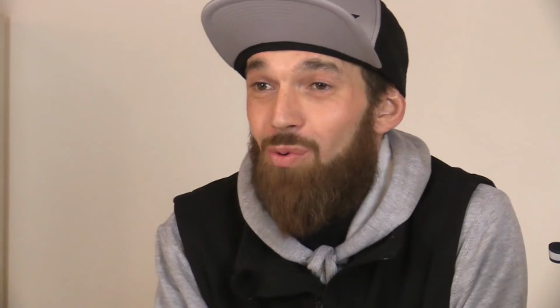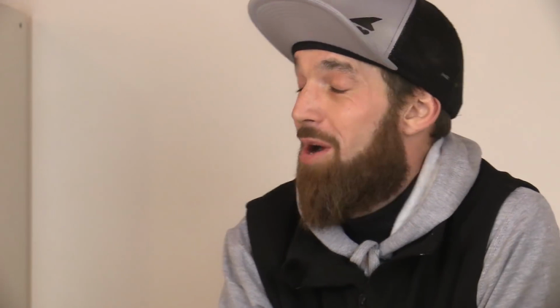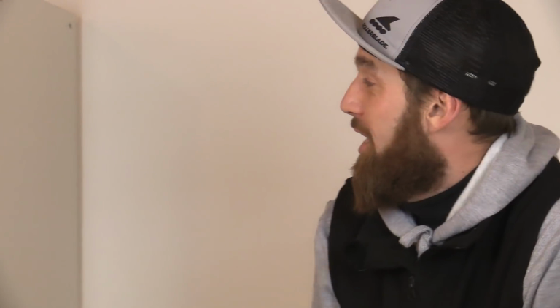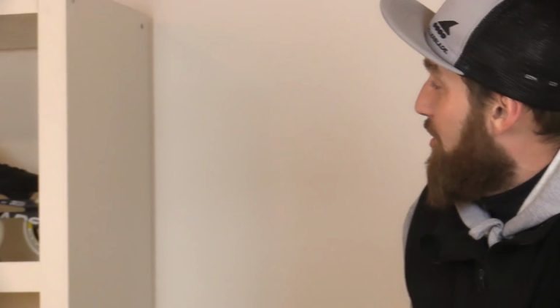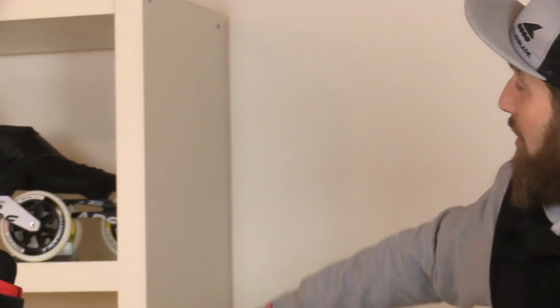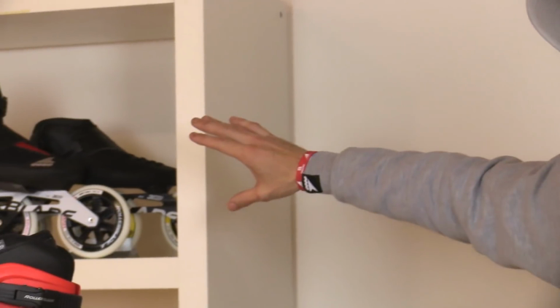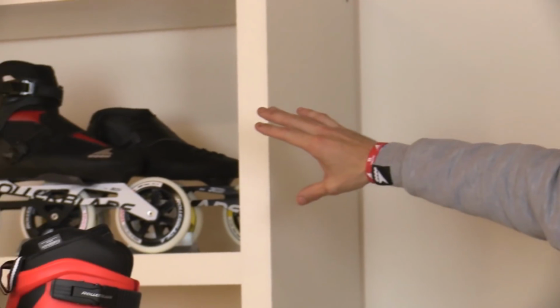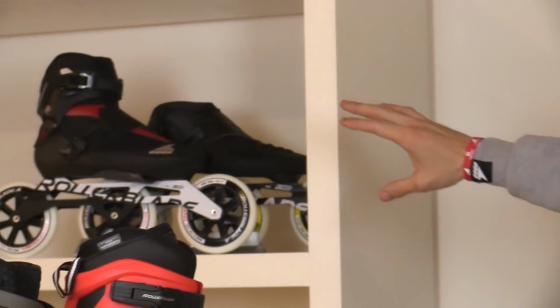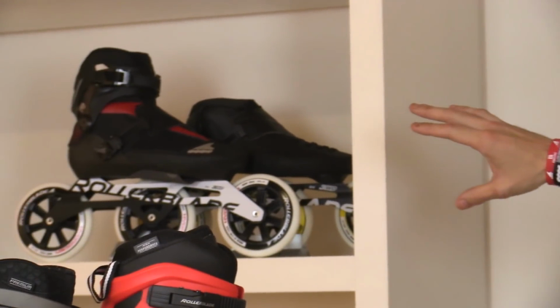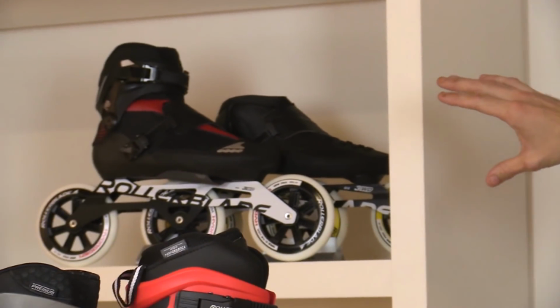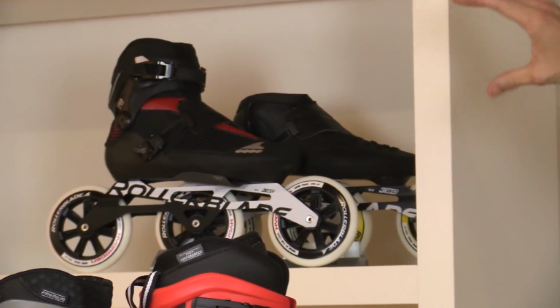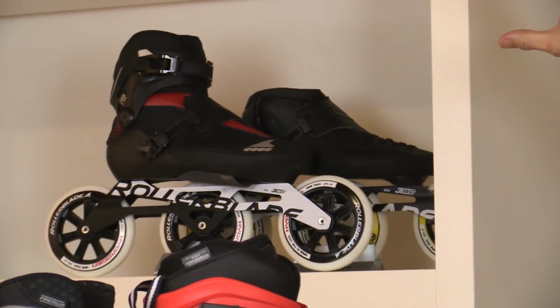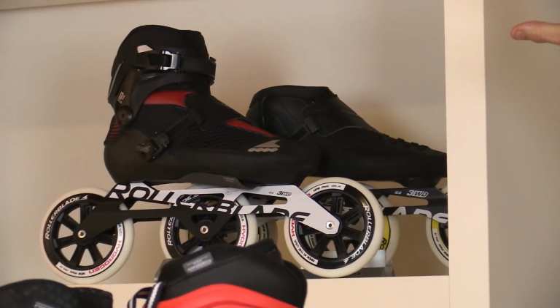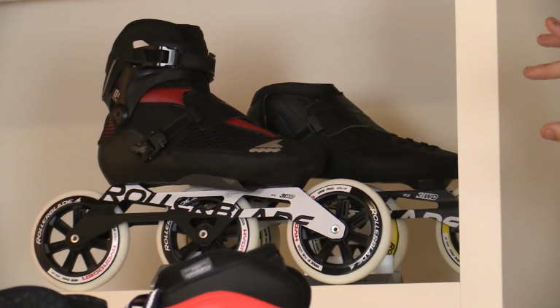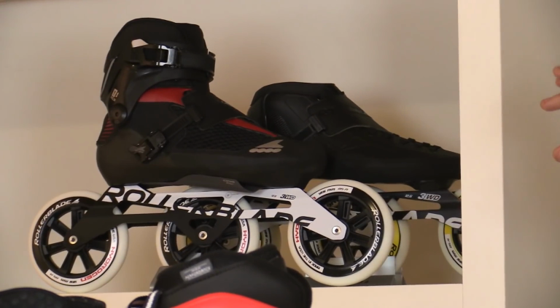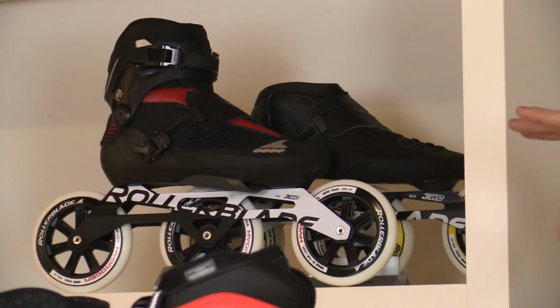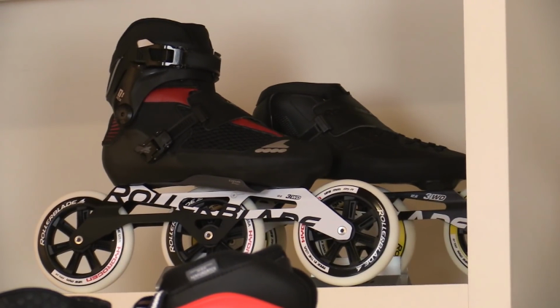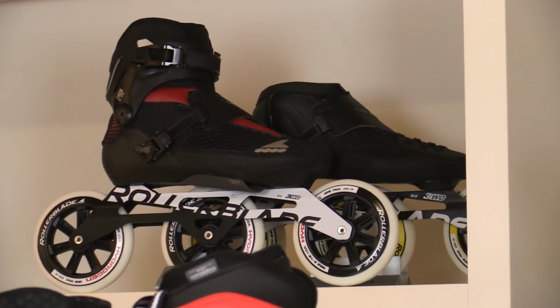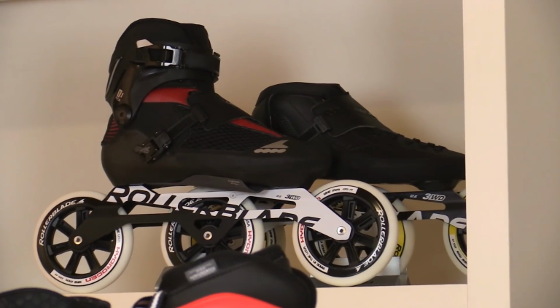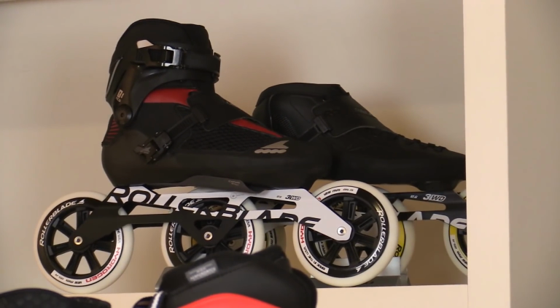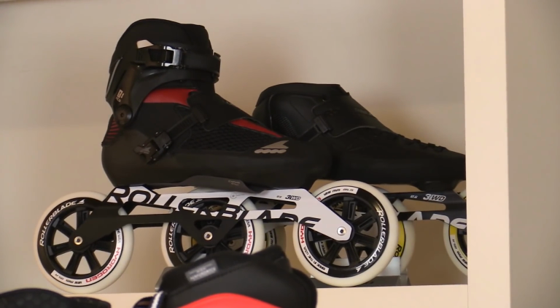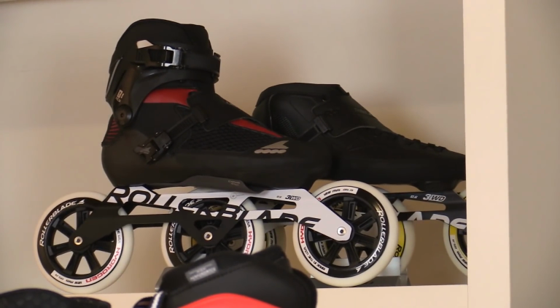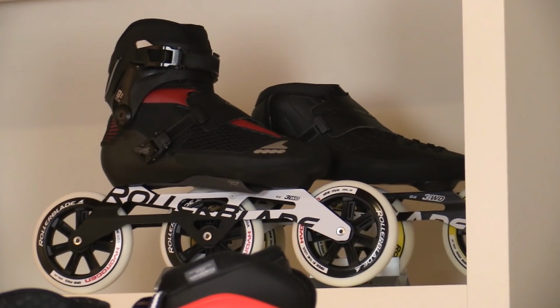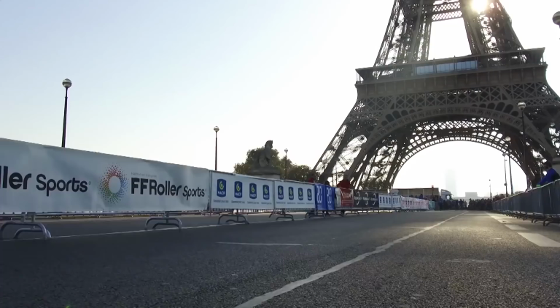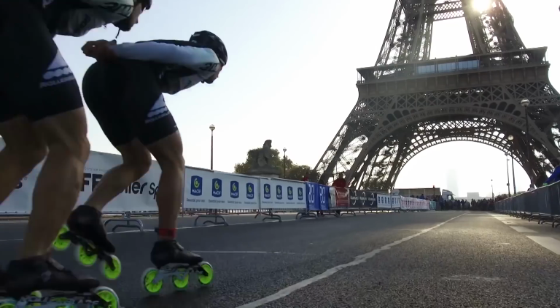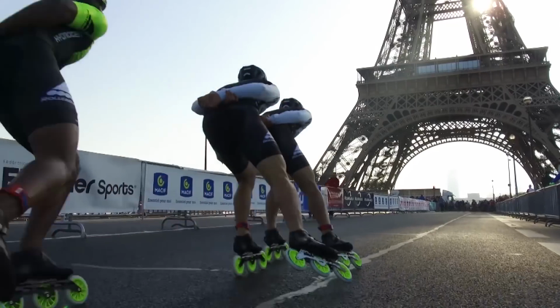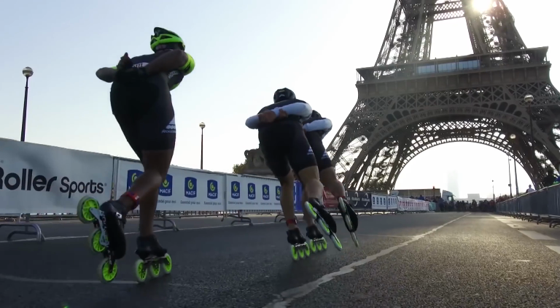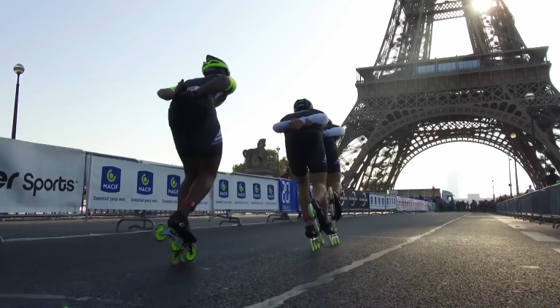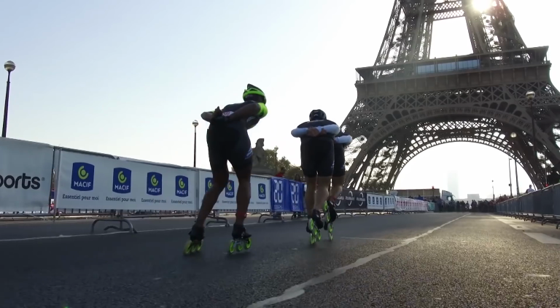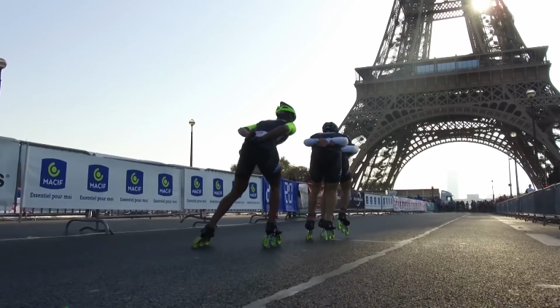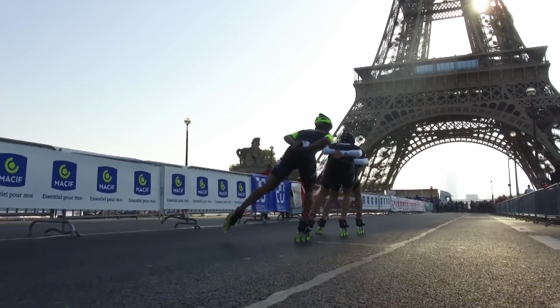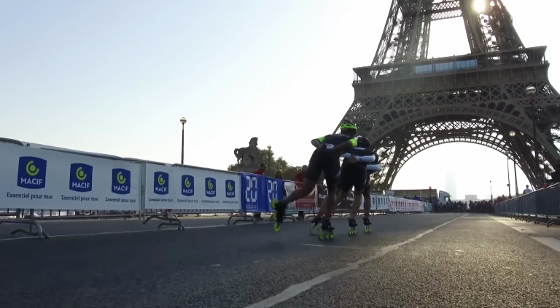In the marathon section to start with up here, as you'll notice they've got smaller cuffs, bigger wheels and longer frames. These are for going fast, long distances and things like marathons.